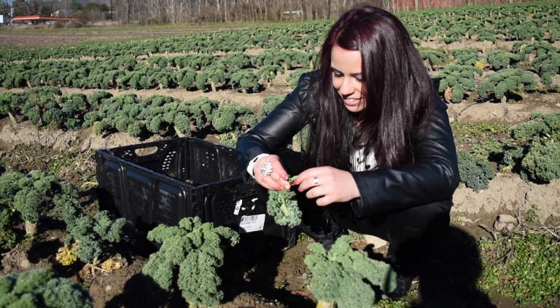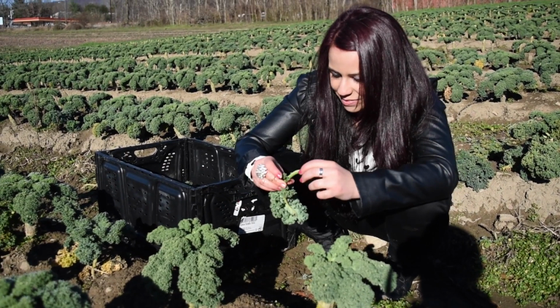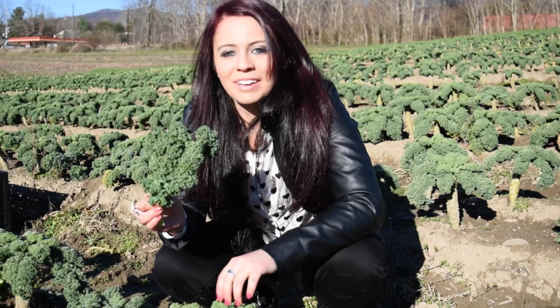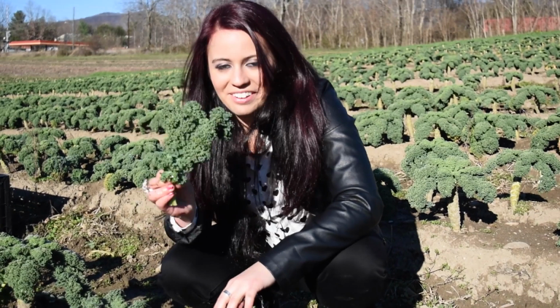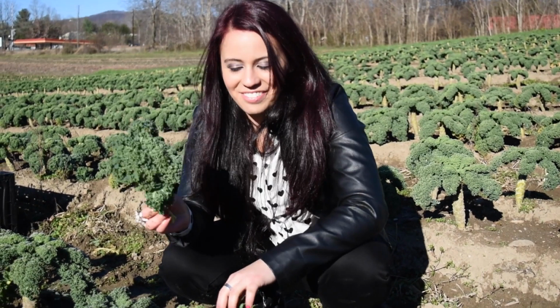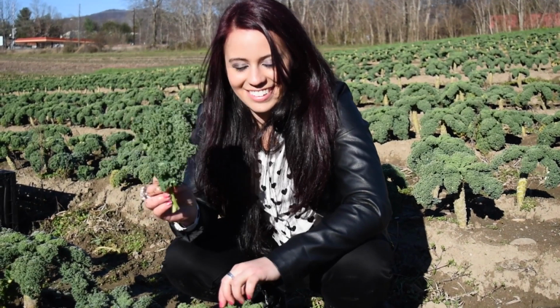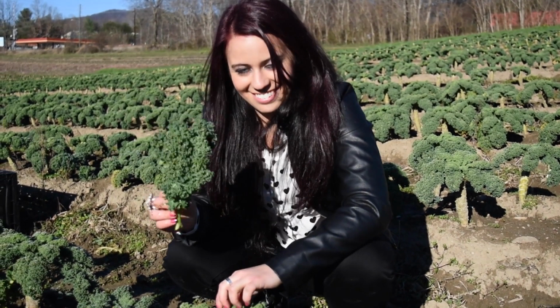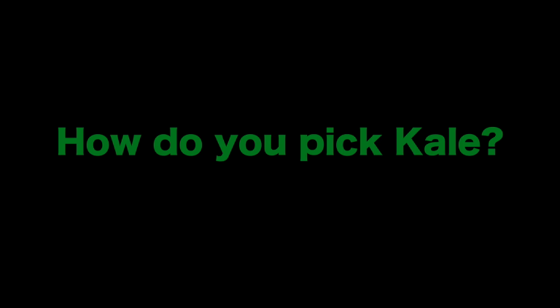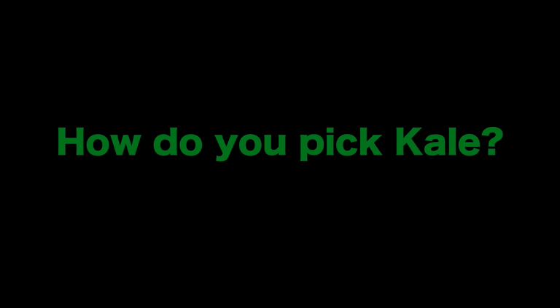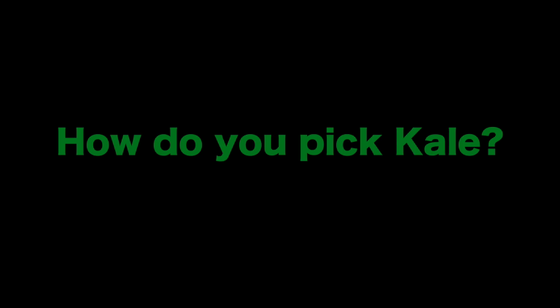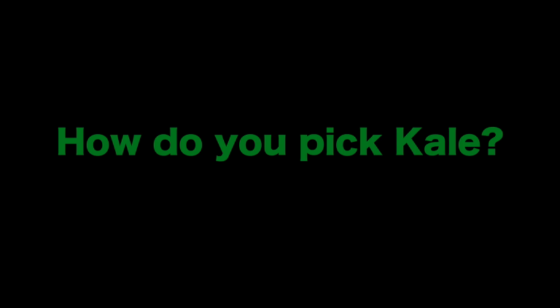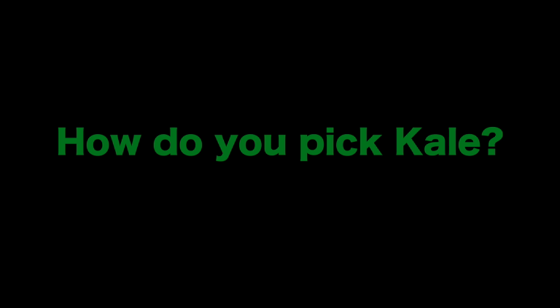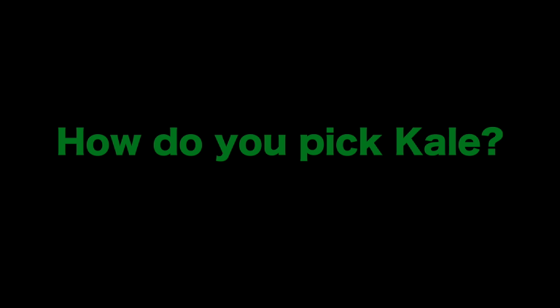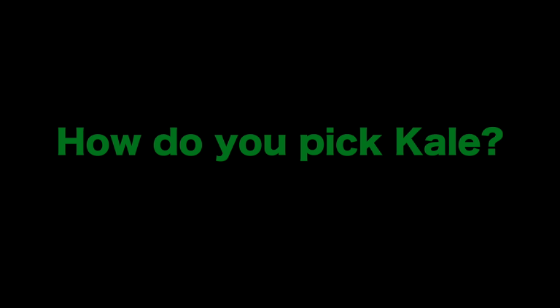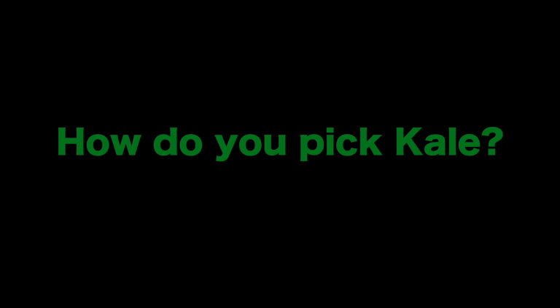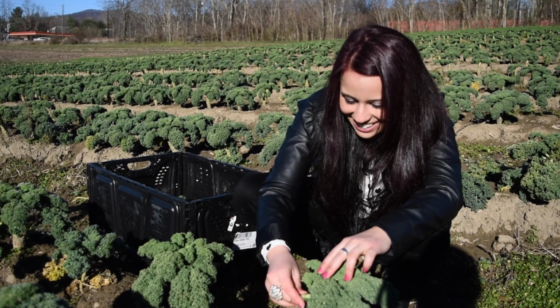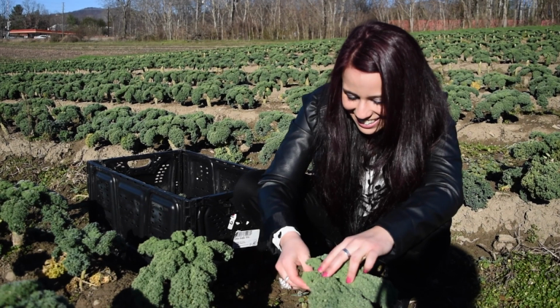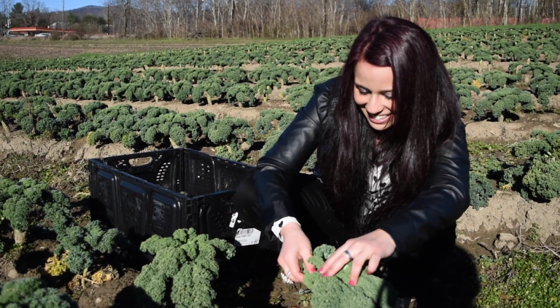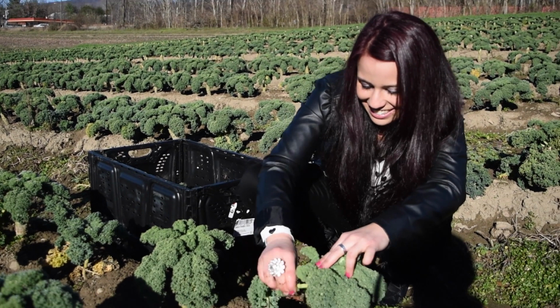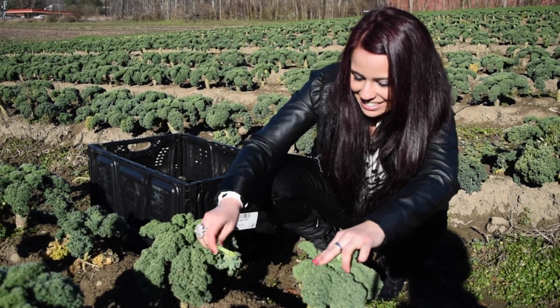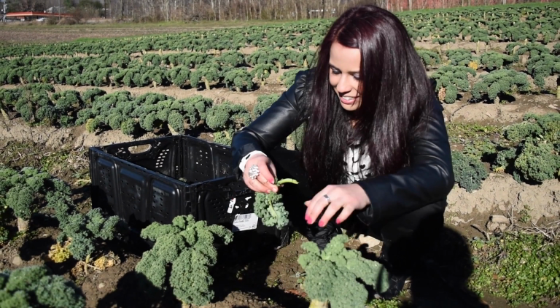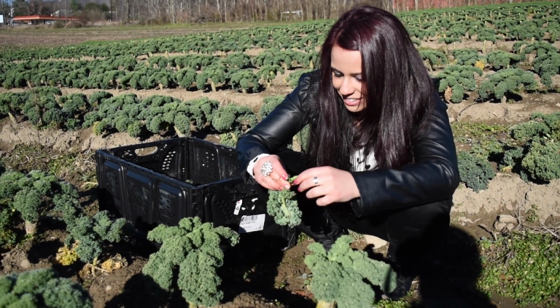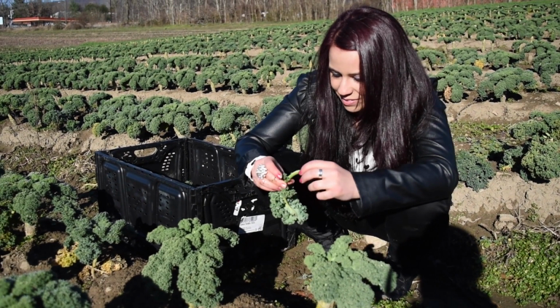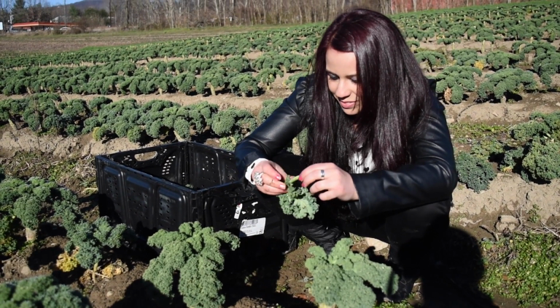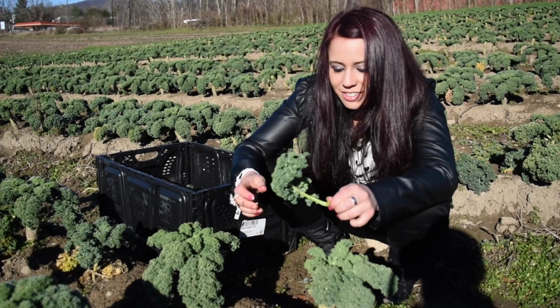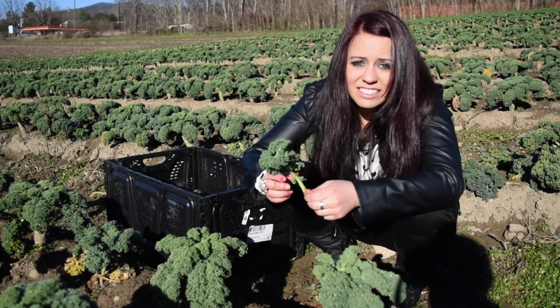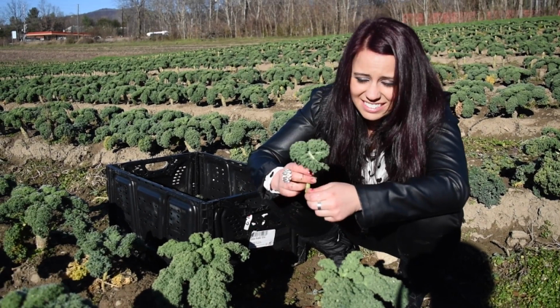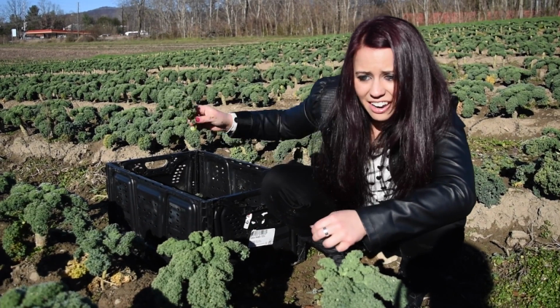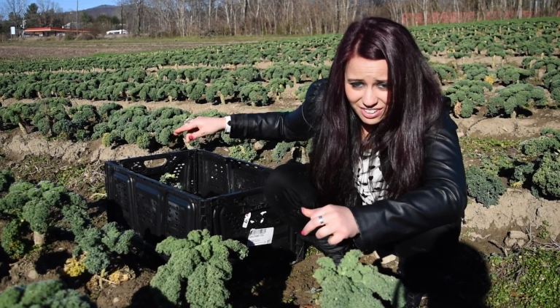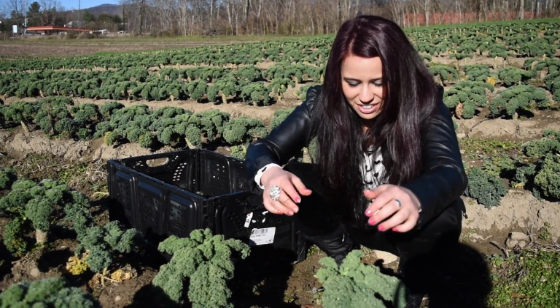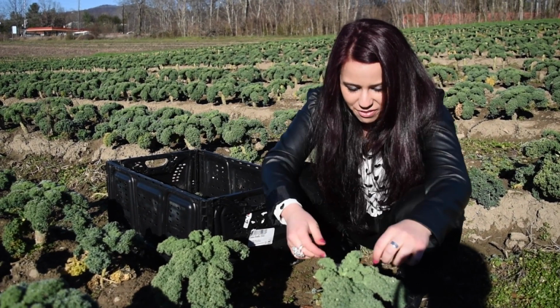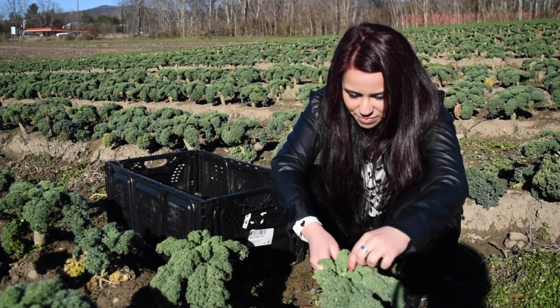Here I am picking kale on the farm. You pick the large kale leaves from the bottom of the stem and you work your way up by snapping them off.